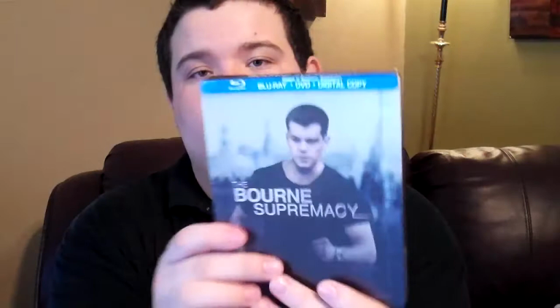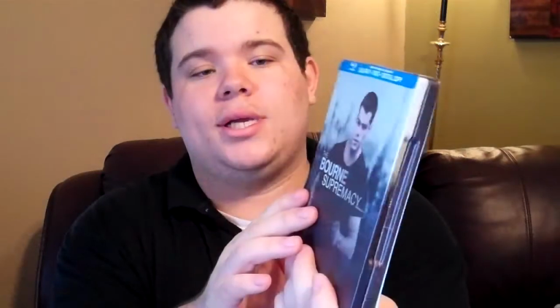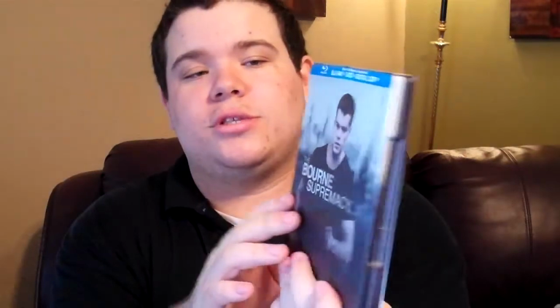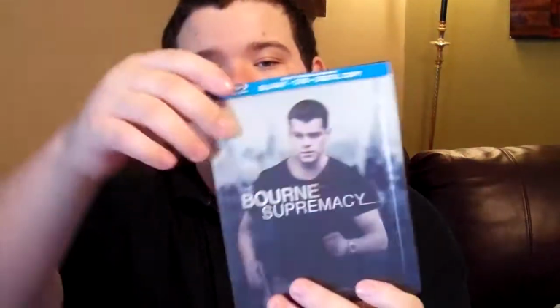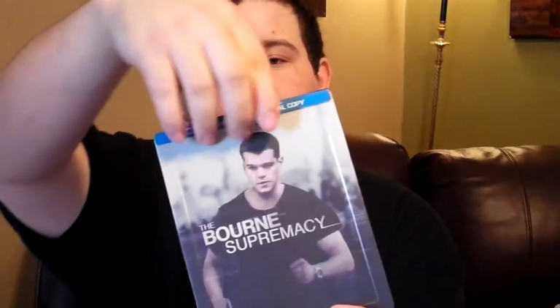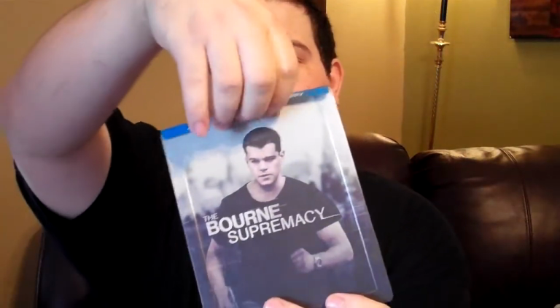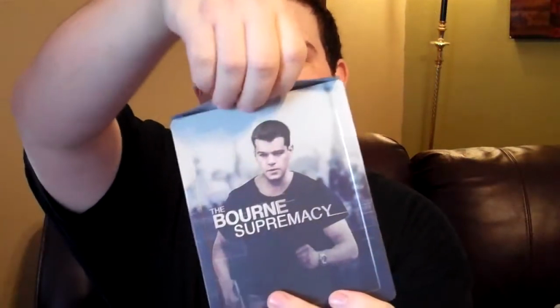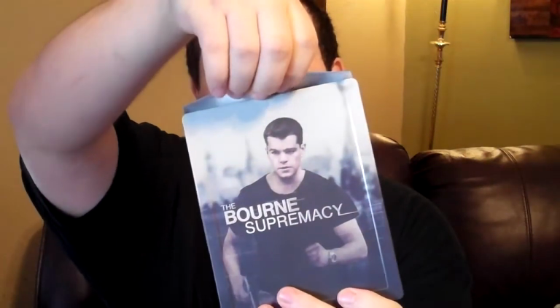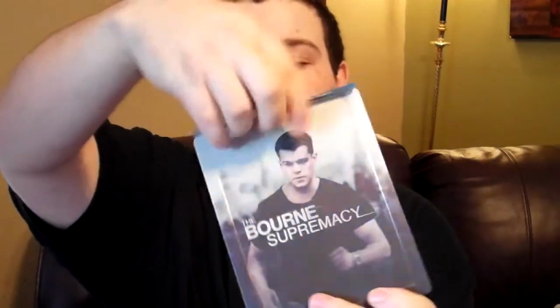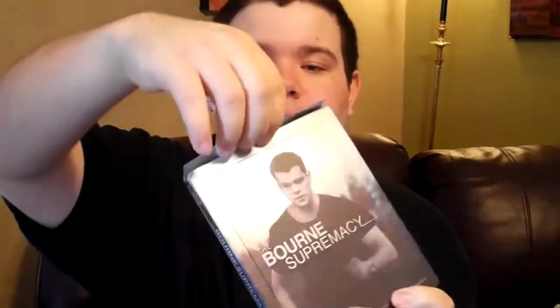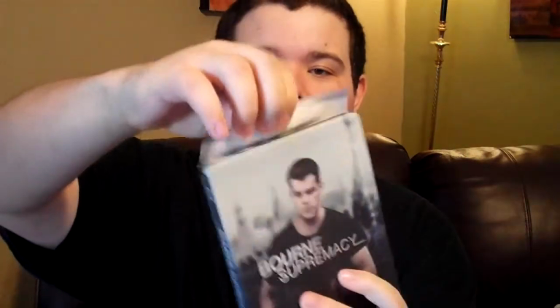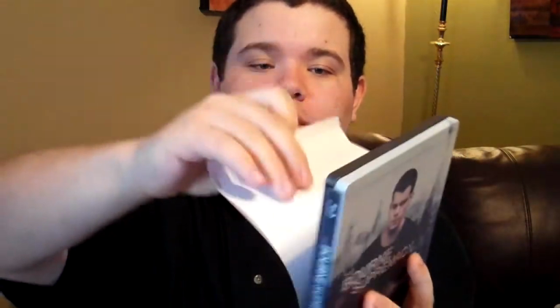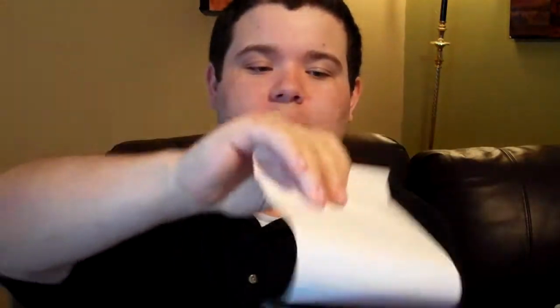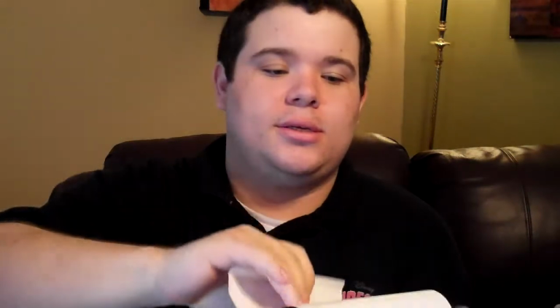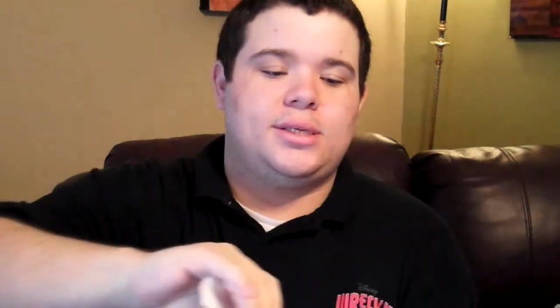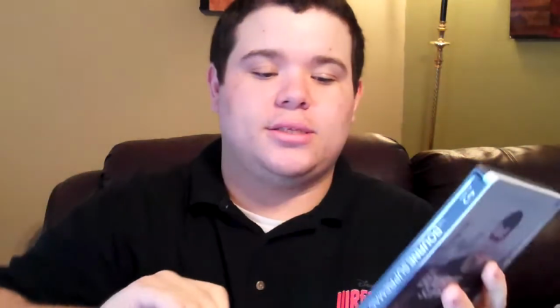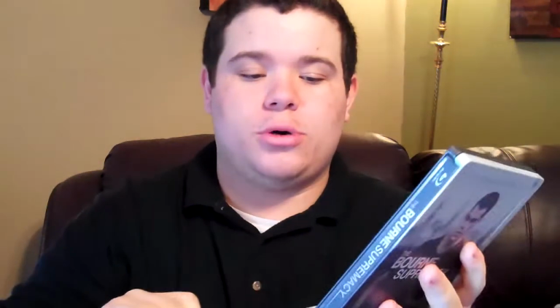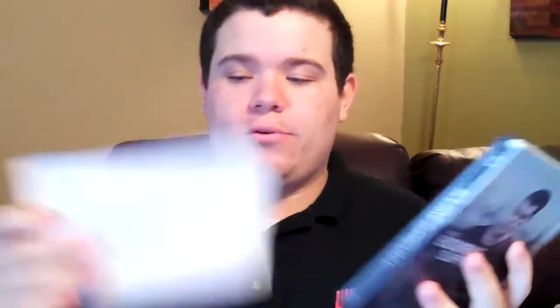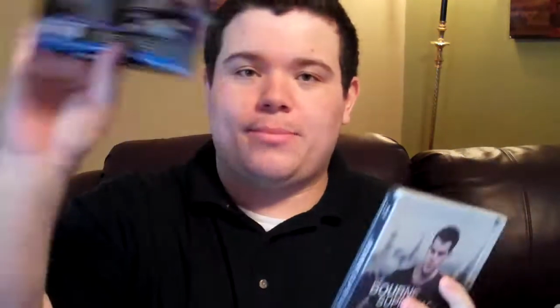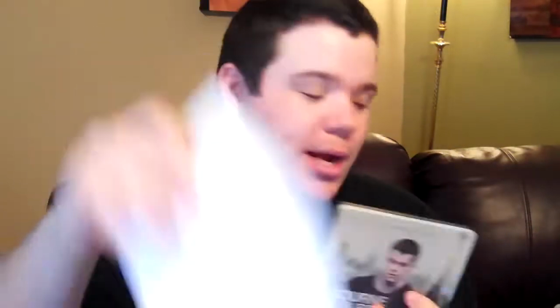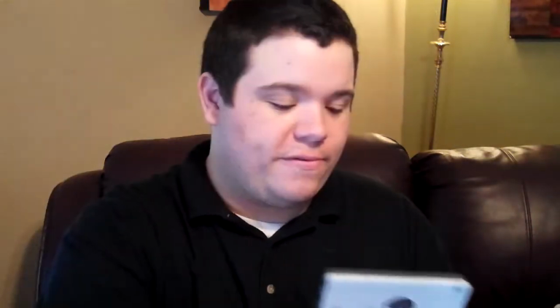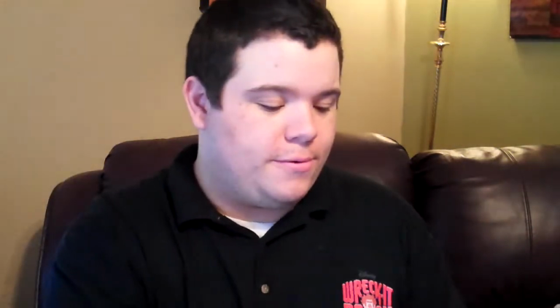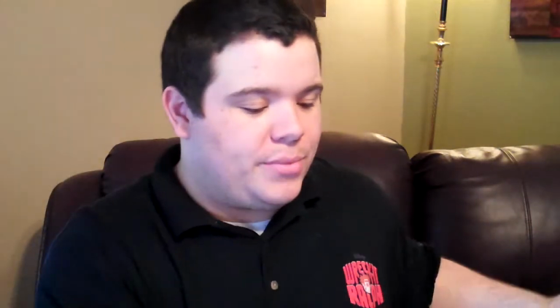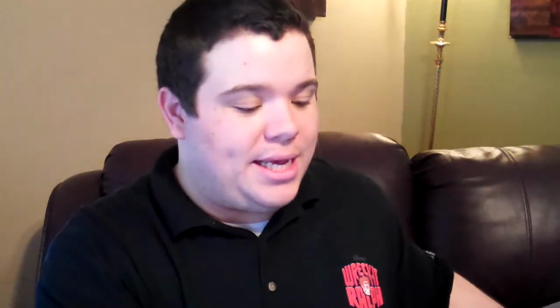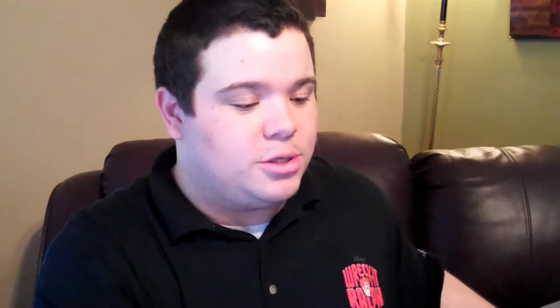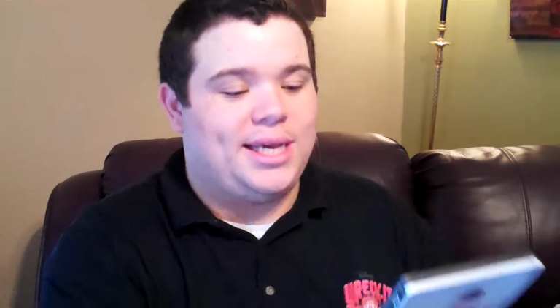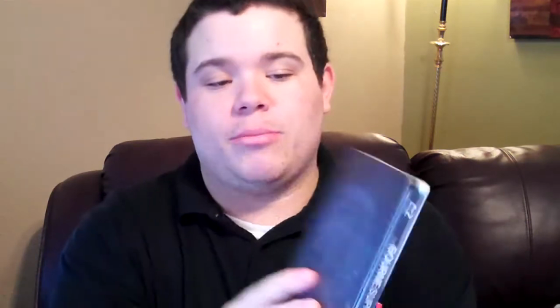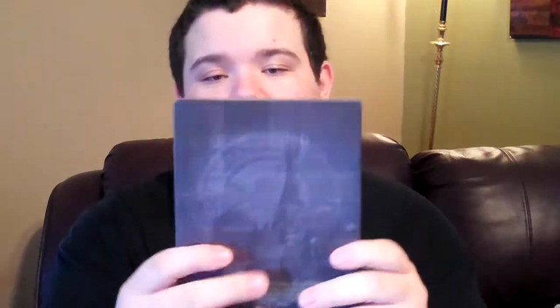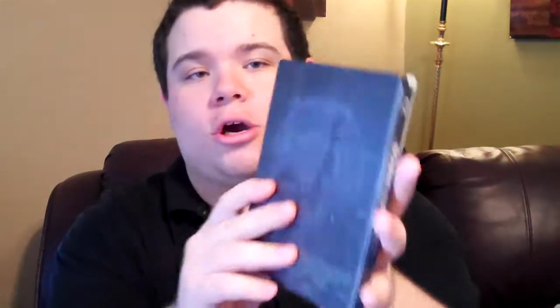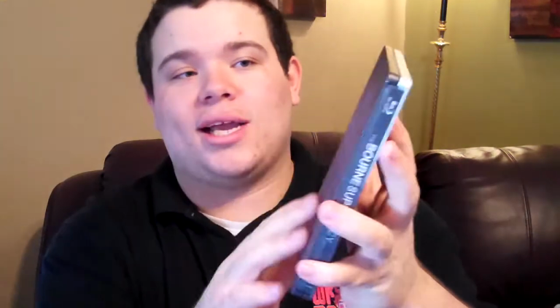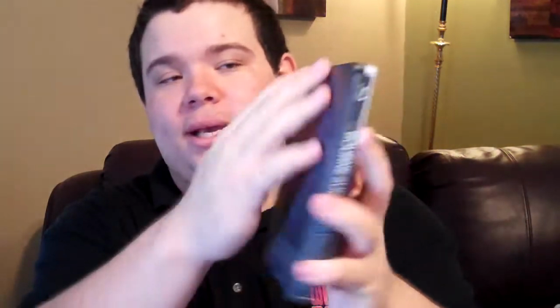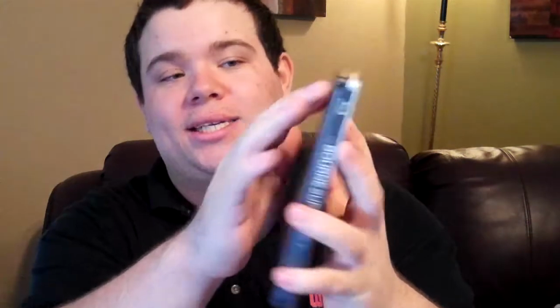Here's the front again with shrink wrap taken off. Just gotta take the paper backing off. It does look like each of the backs are going to be identical, which I'm not too fond of, but then again, it's a steelbook — you can't go wrong with a steelbook either way.